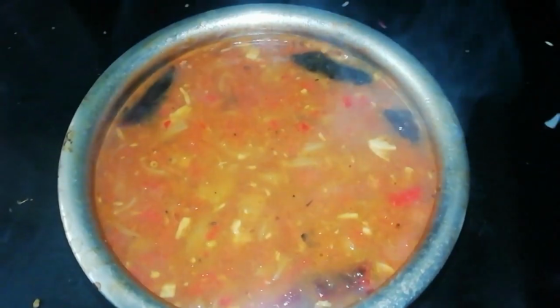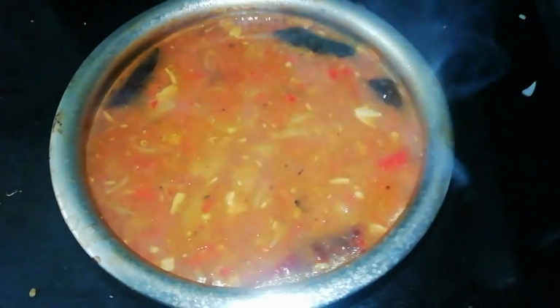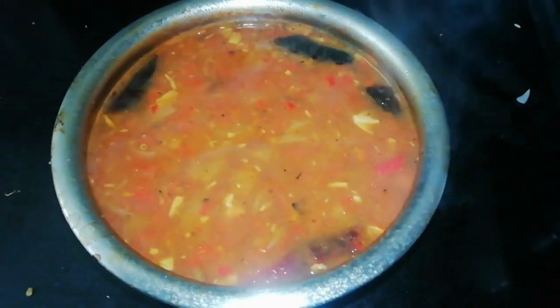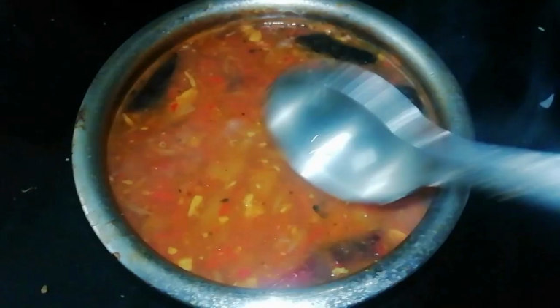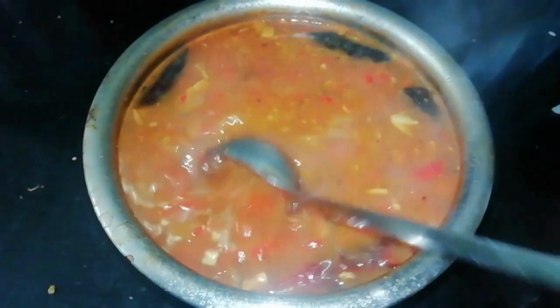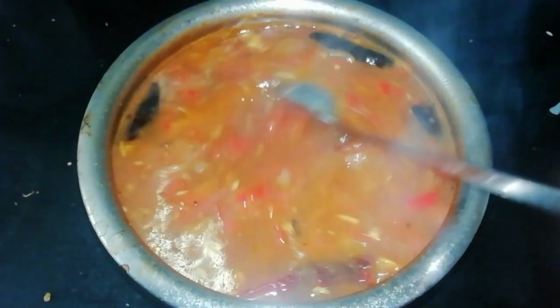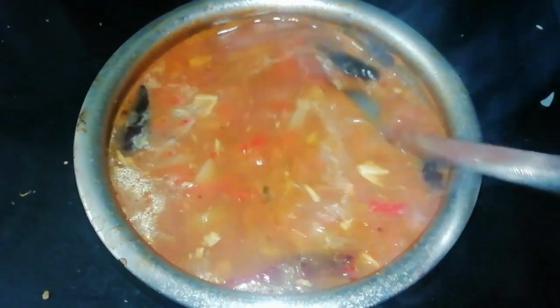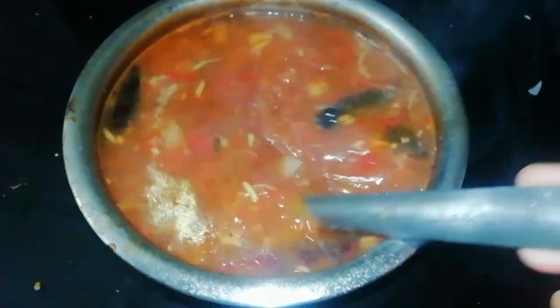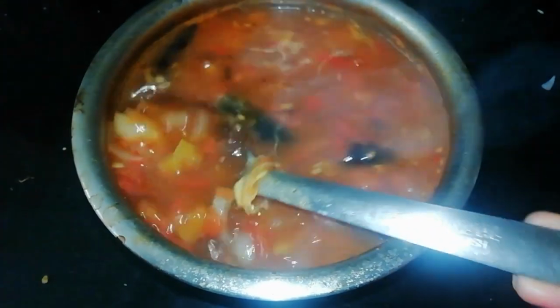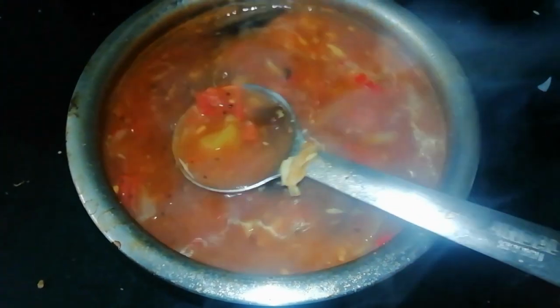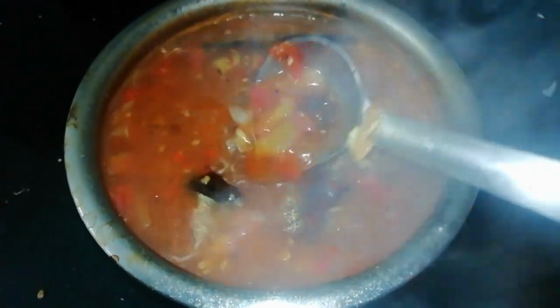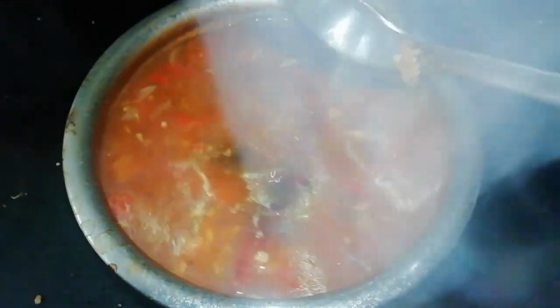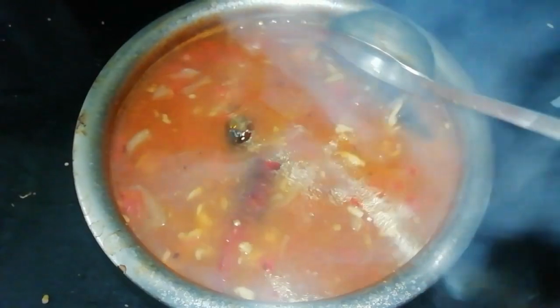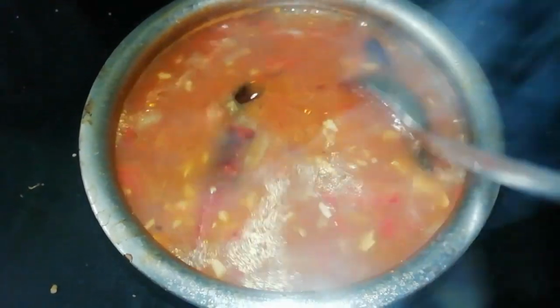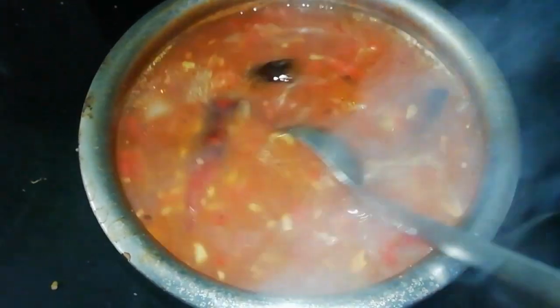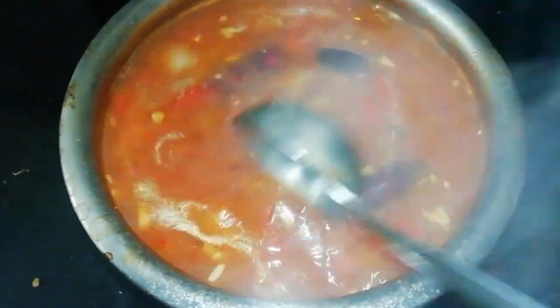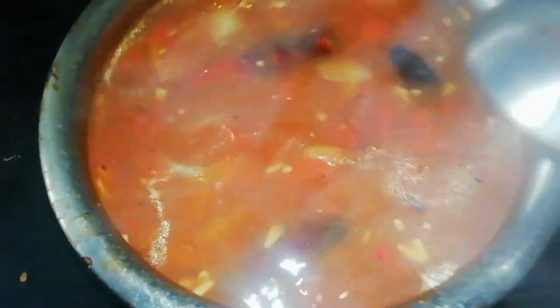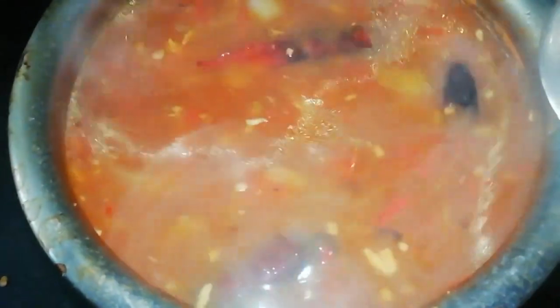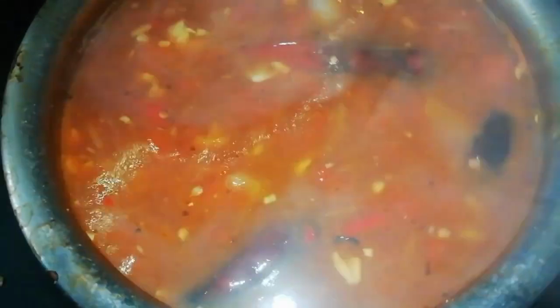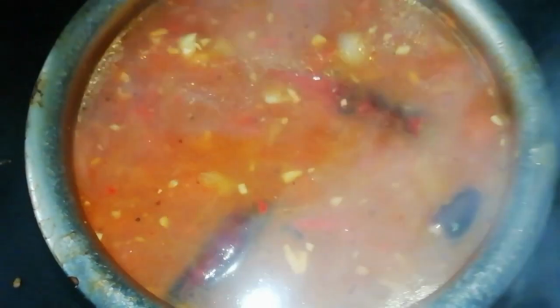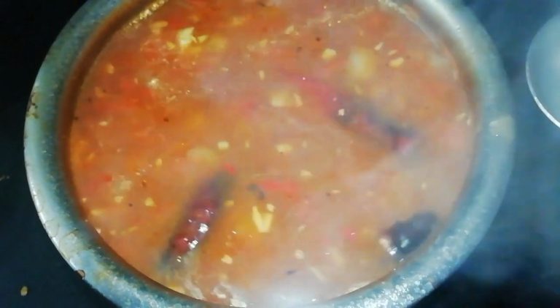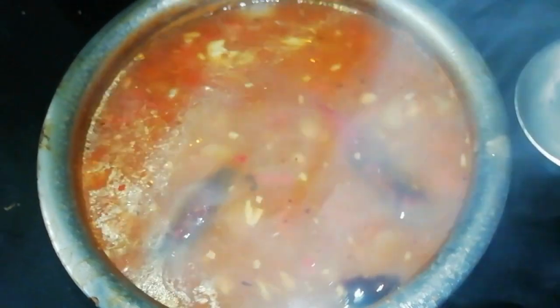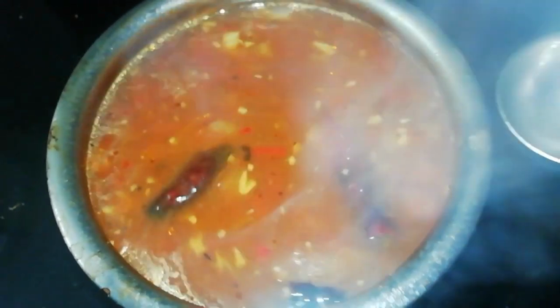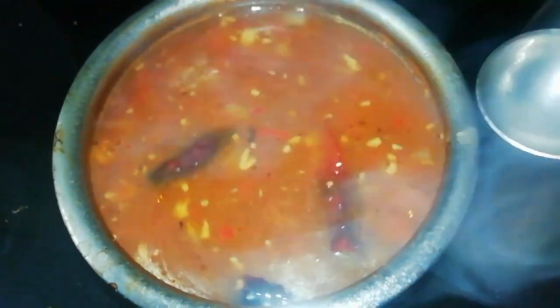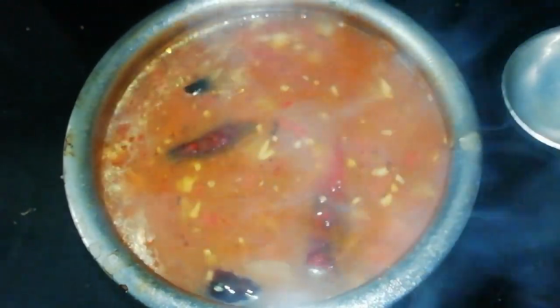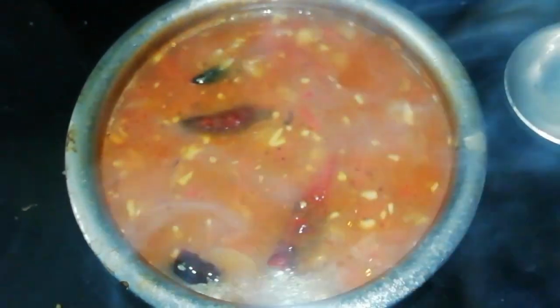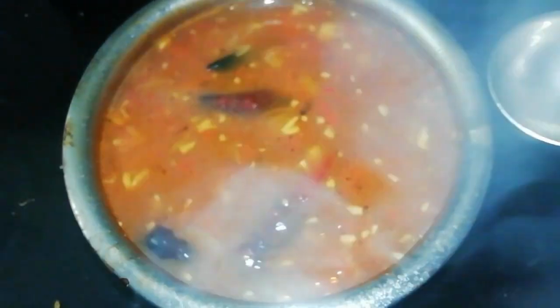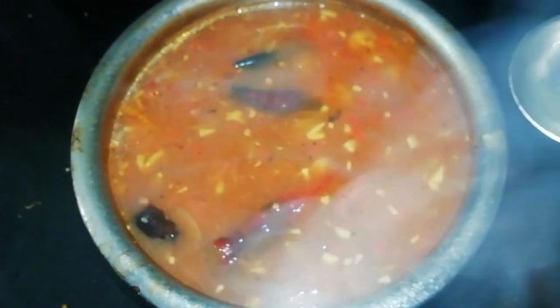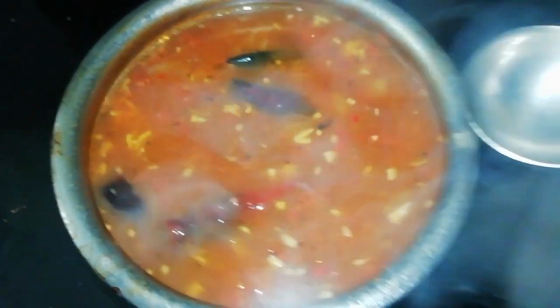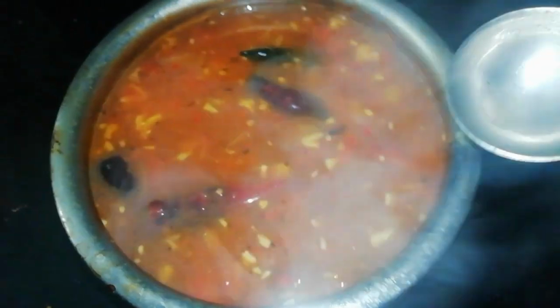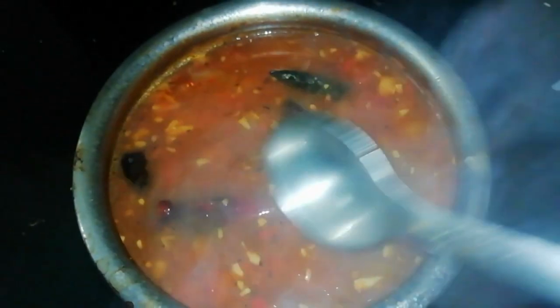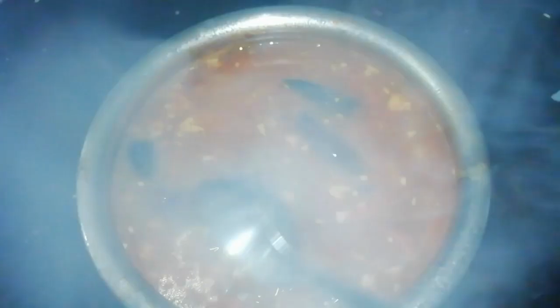Cook the masala for 2 or 3 minutes. If you want to try this recipe, please subscribe and press the bell icon.